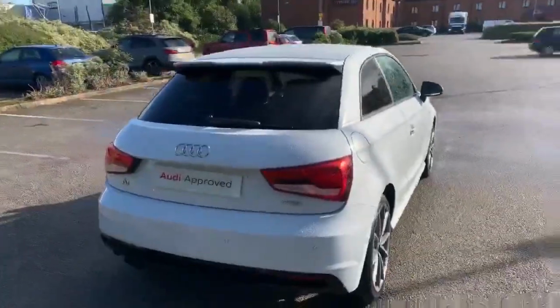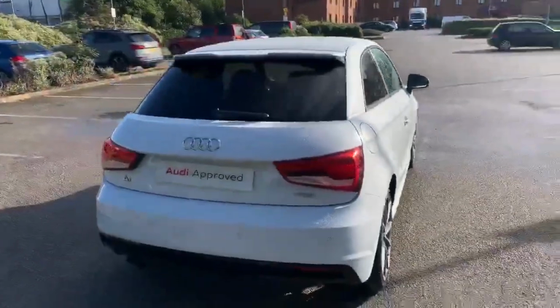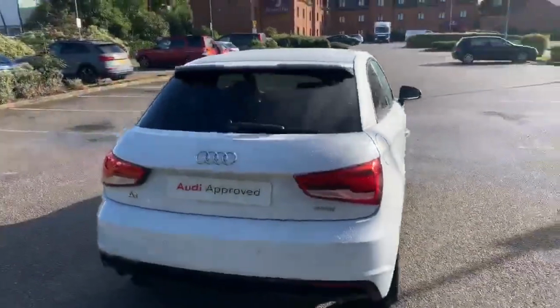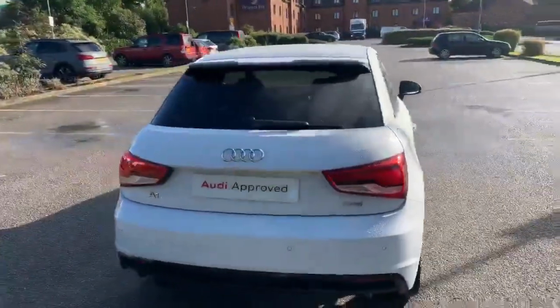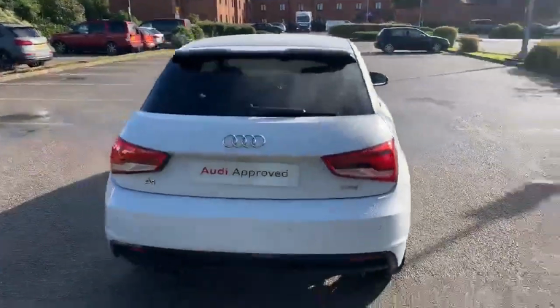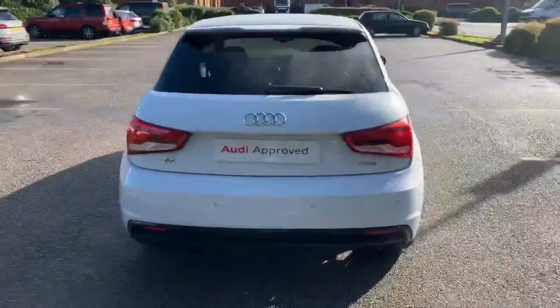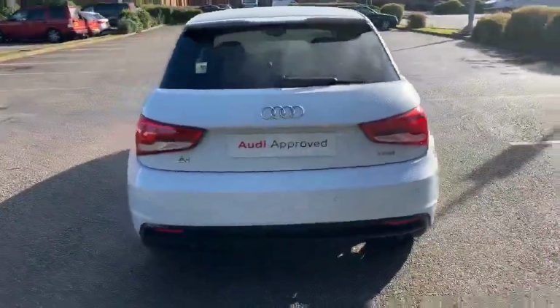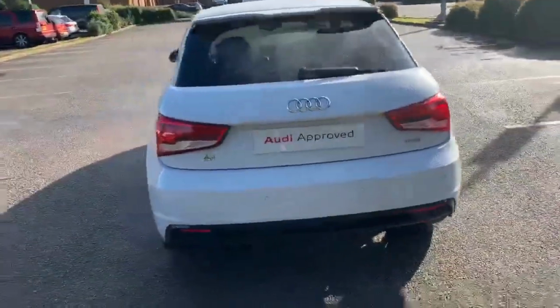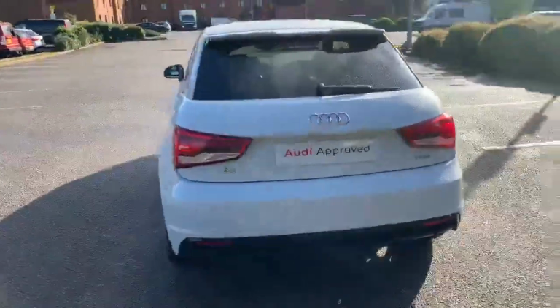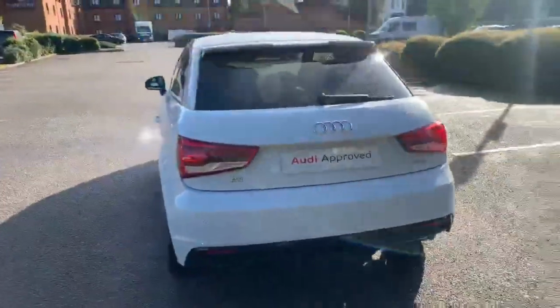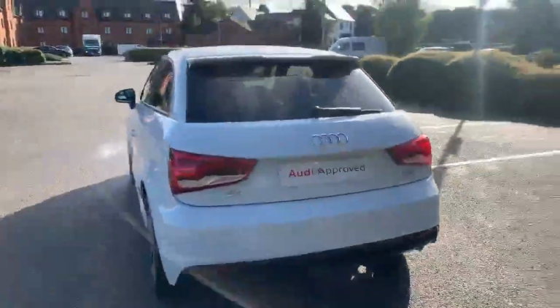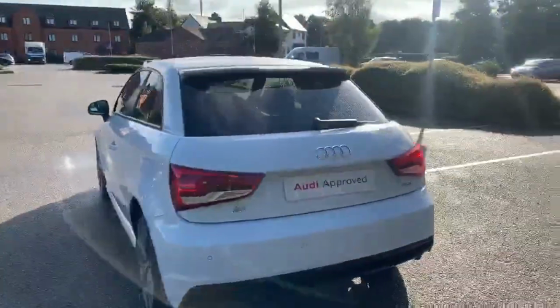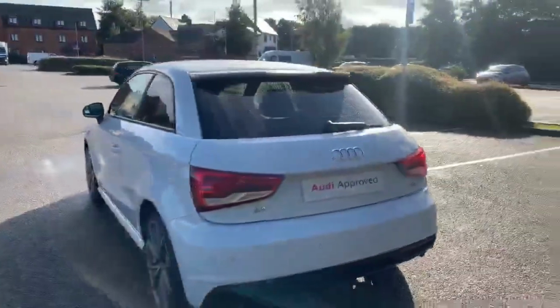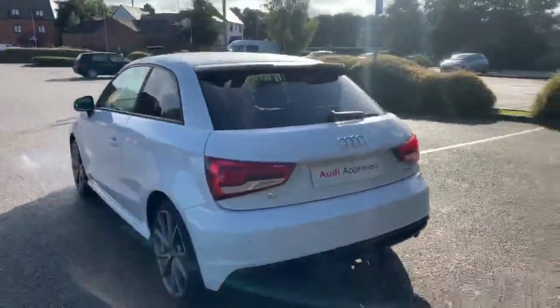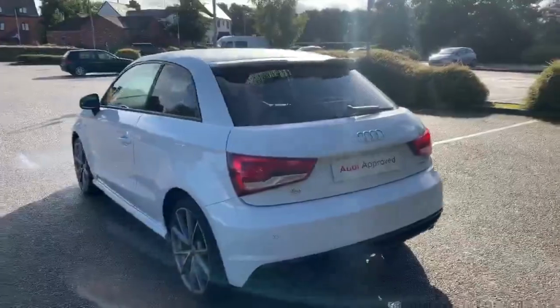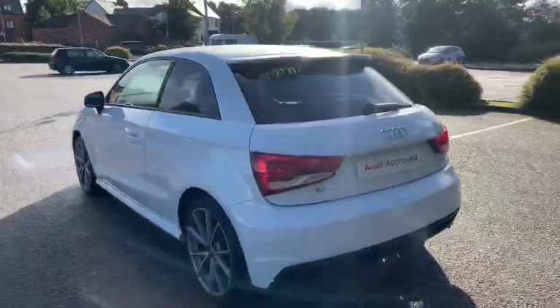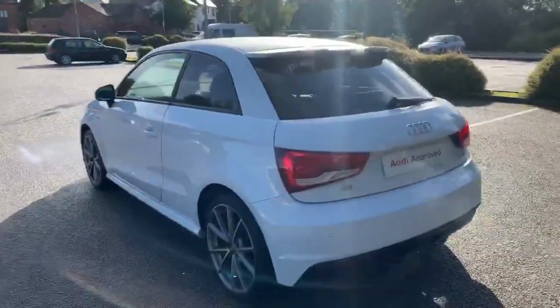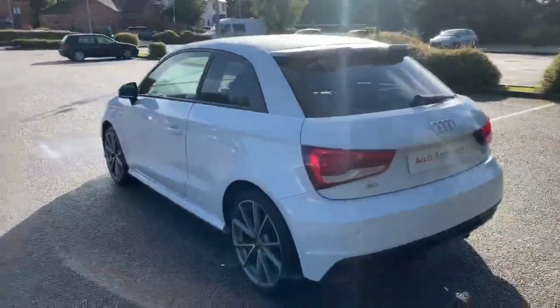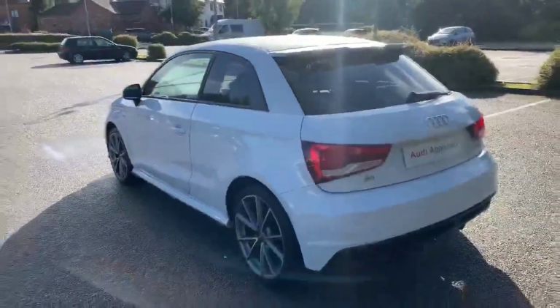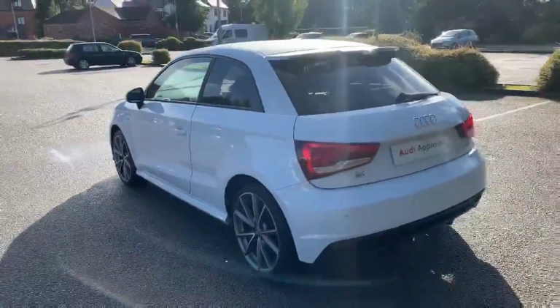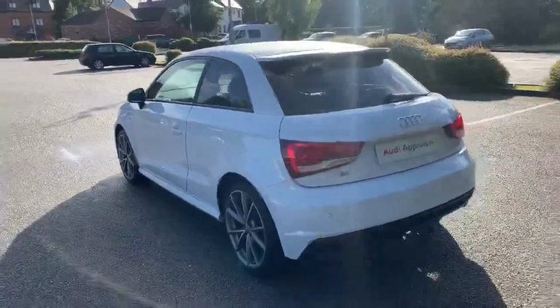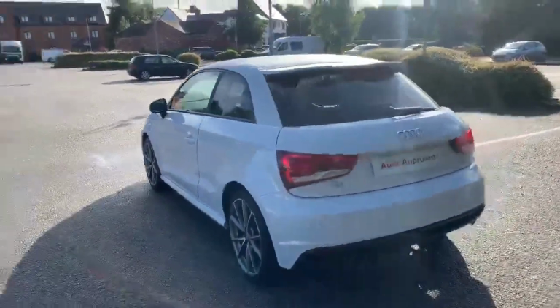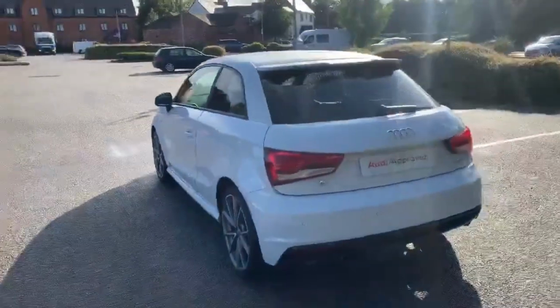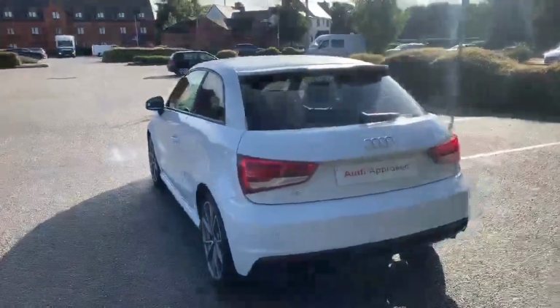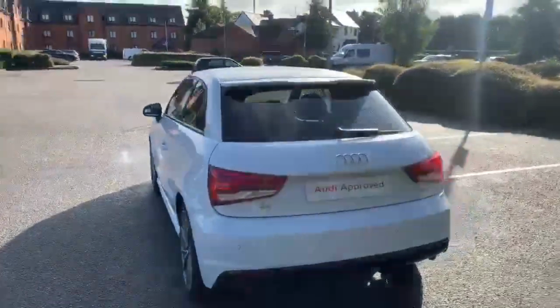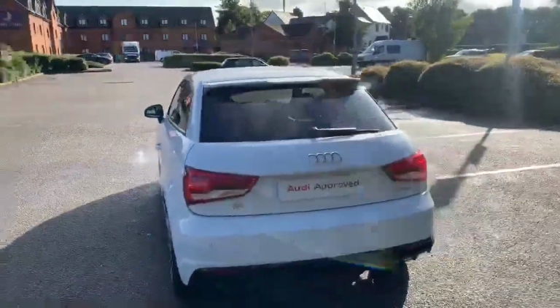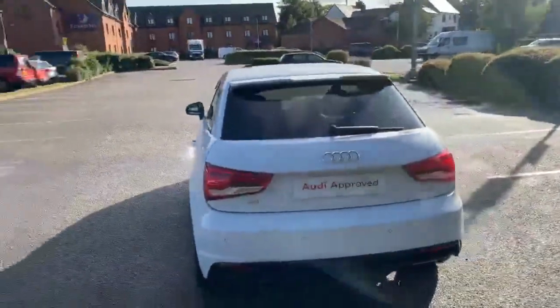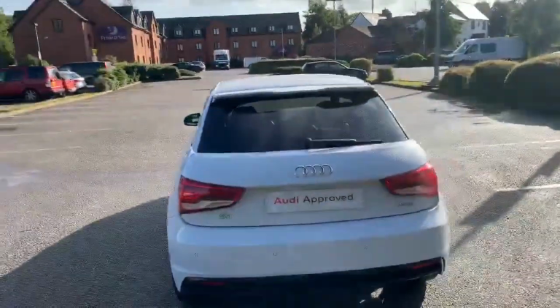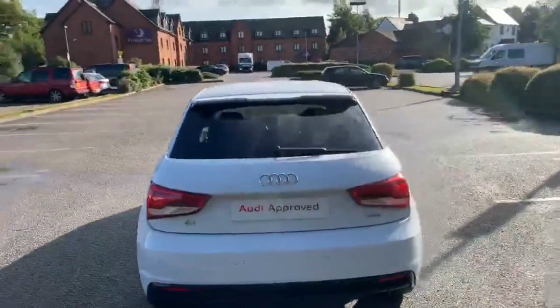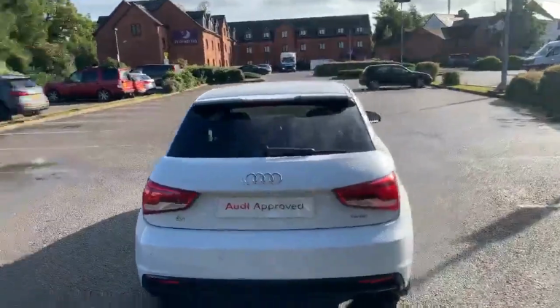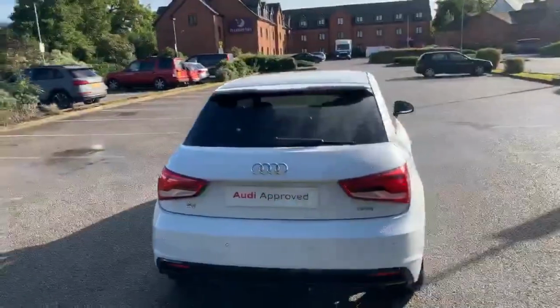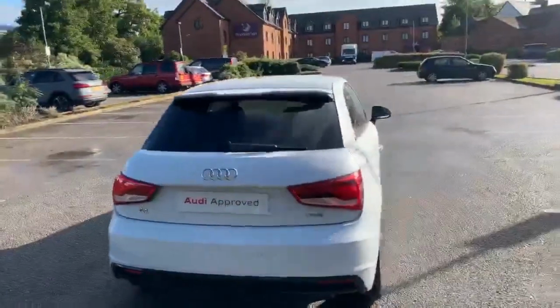At the back we've got the rear S-line spoiler, and it's also equipped with the rear parking sensors. All of our Audi approved vehicles do come with a 12-month warranty and 12-month roadside assist.